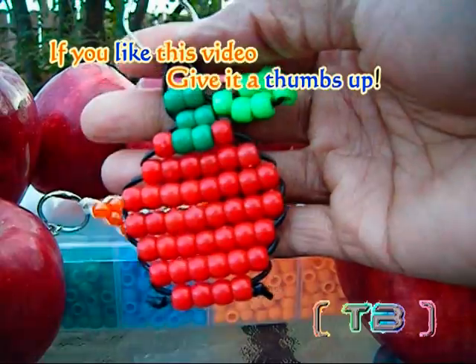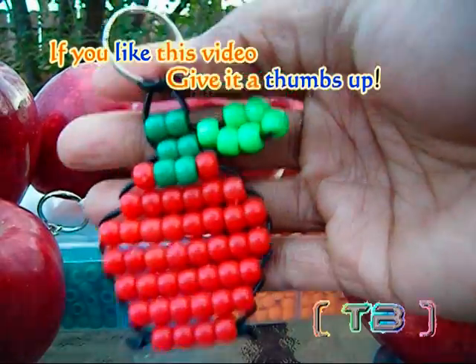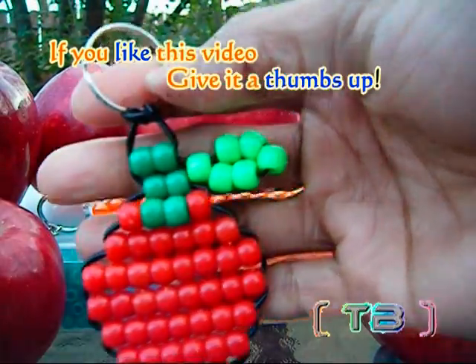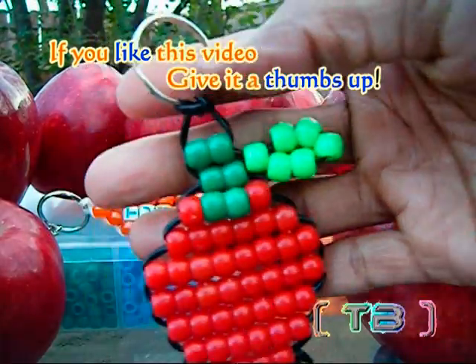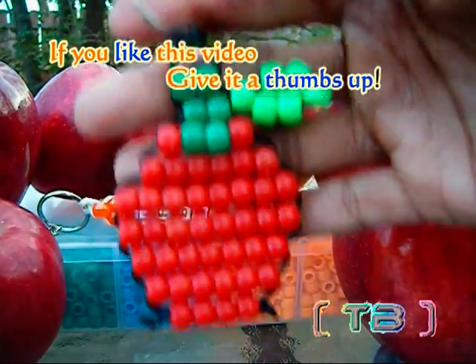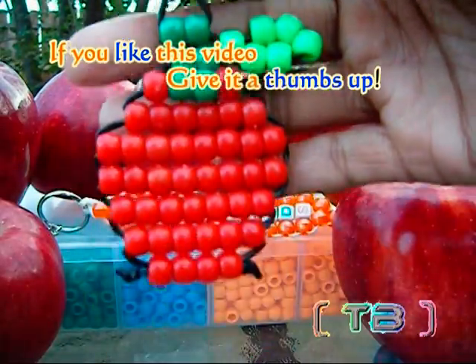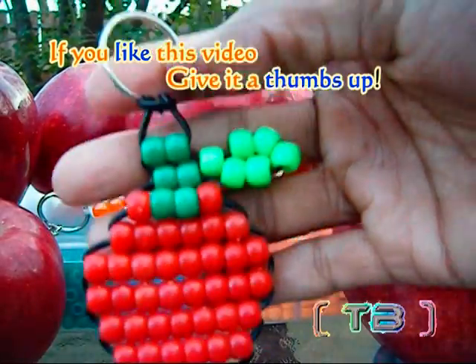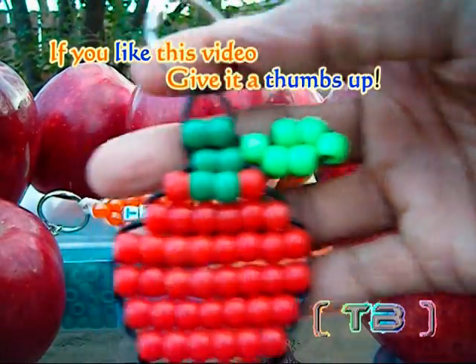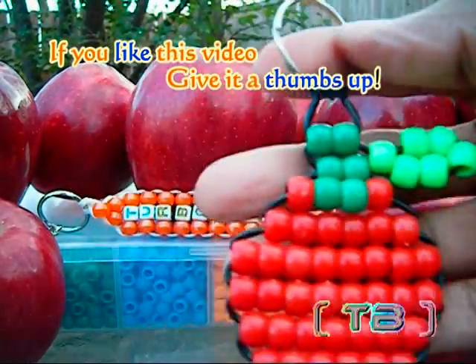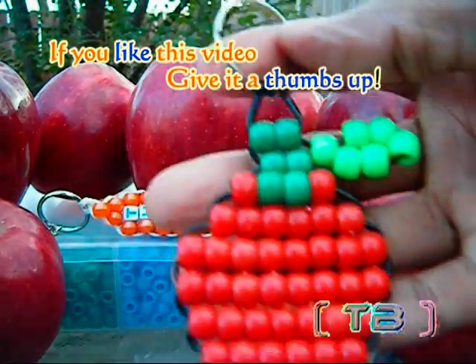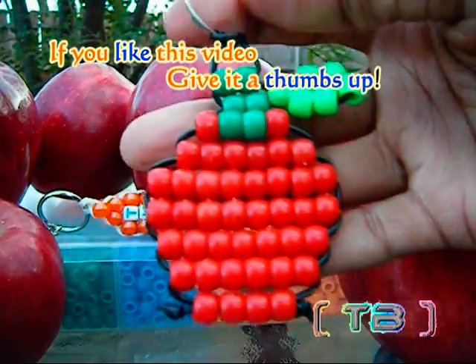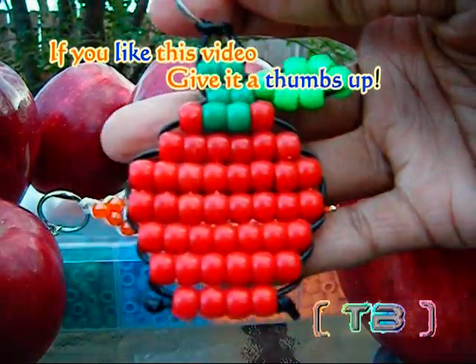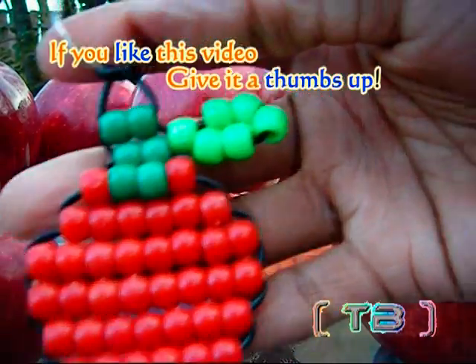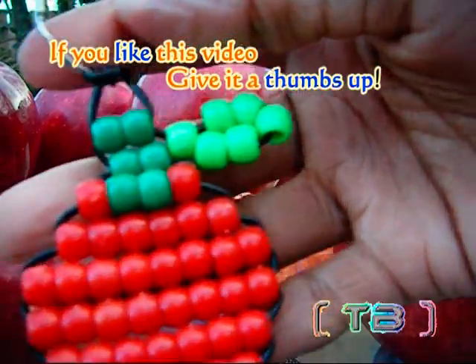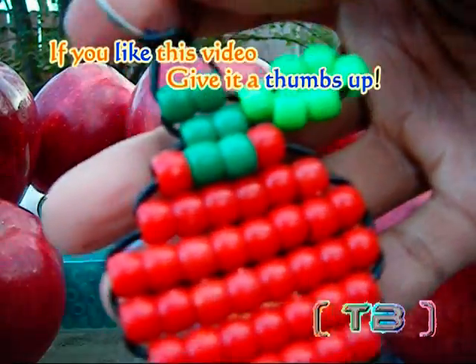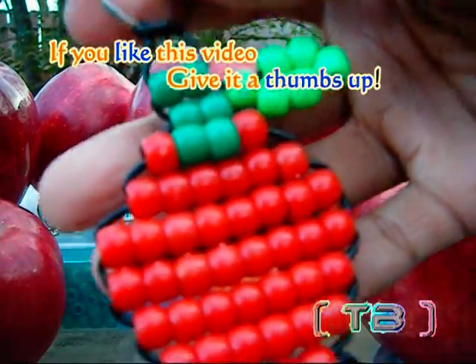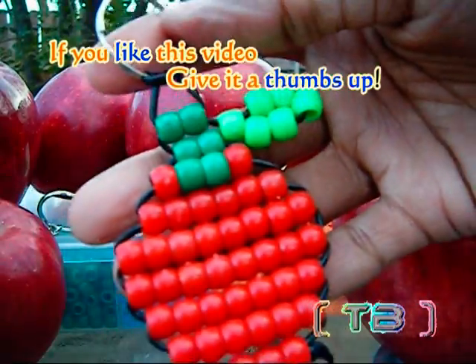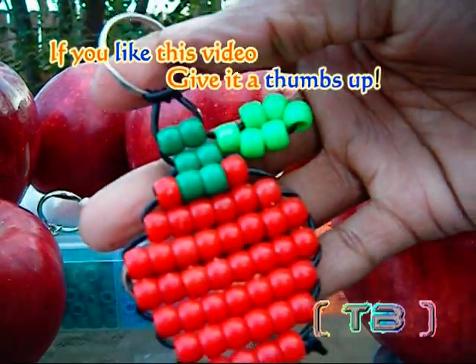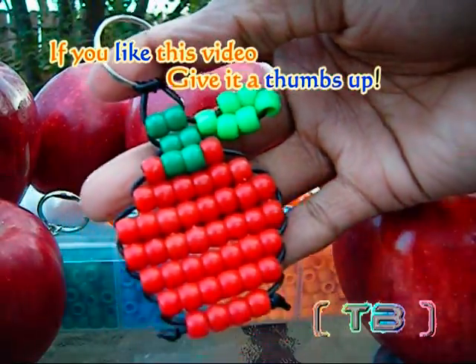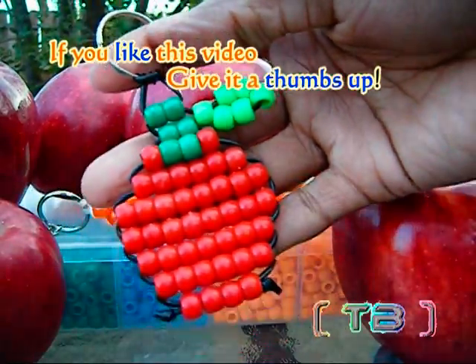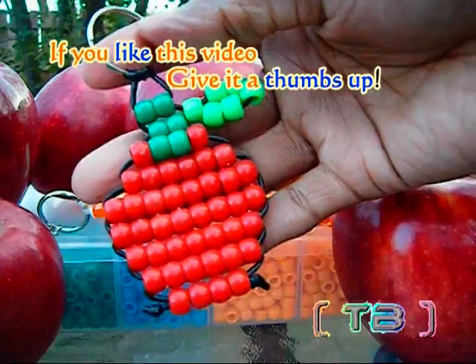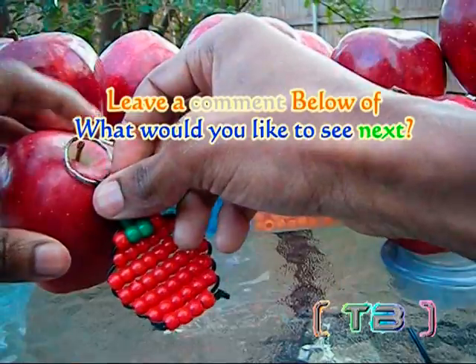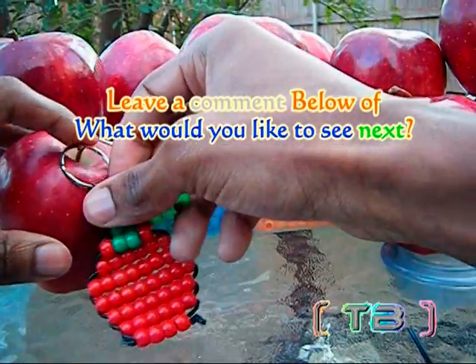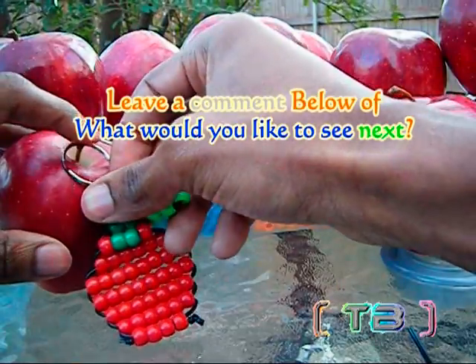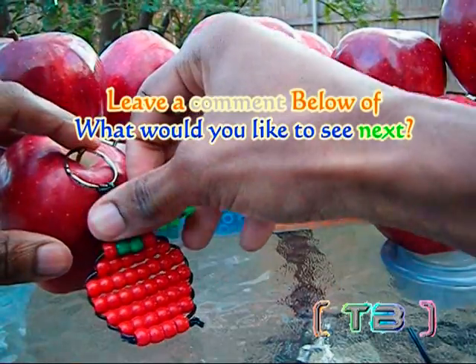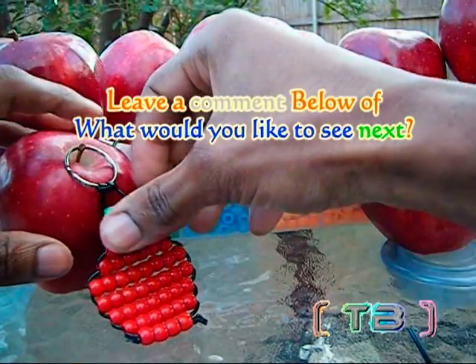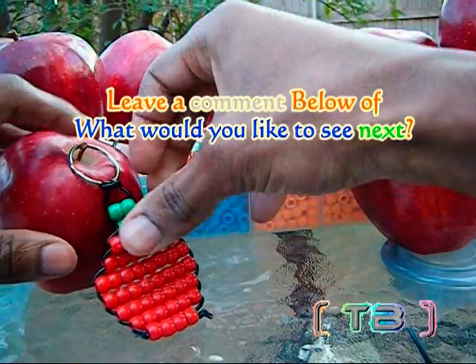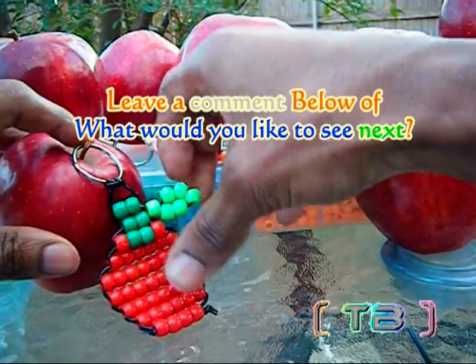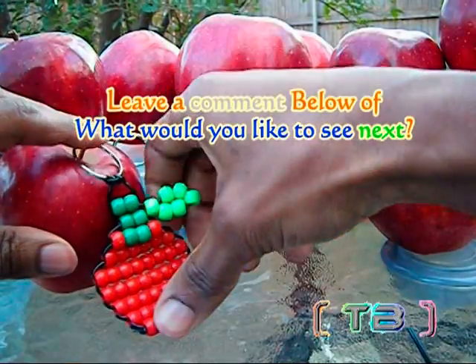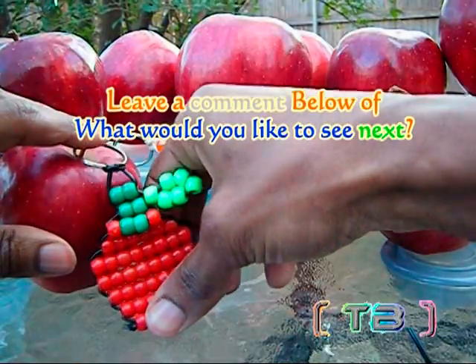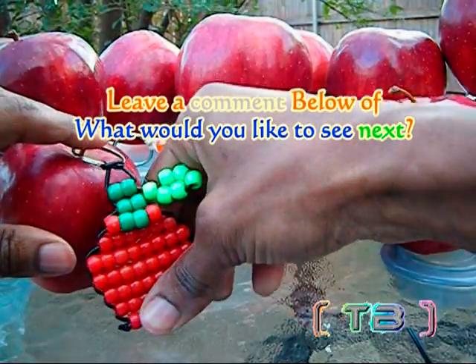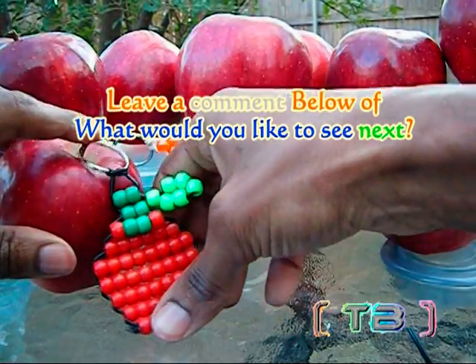So how do you like them apples? If you like this video, go ahead and give it a thumbs up, and leave a comment below and let me know what you would like to see next.